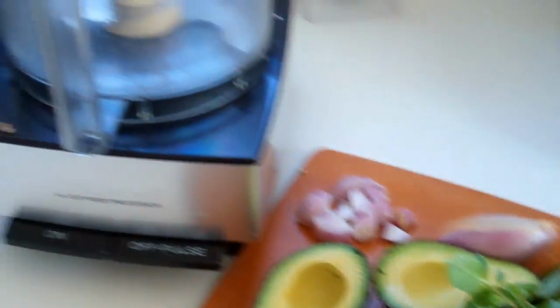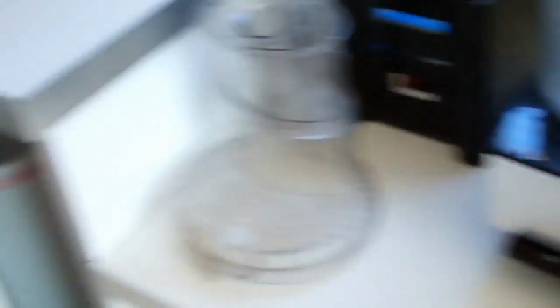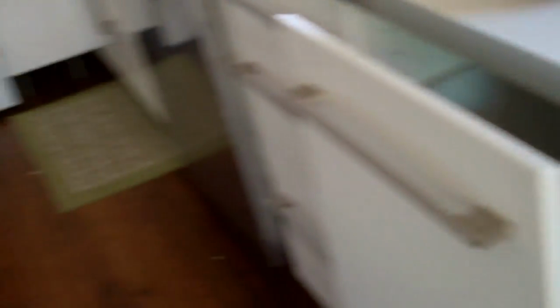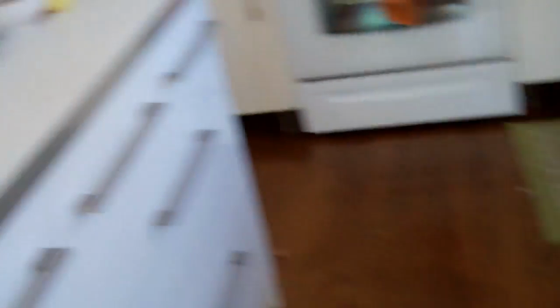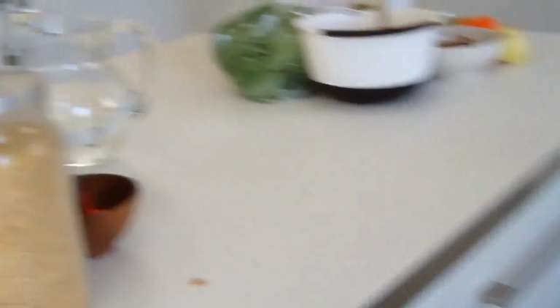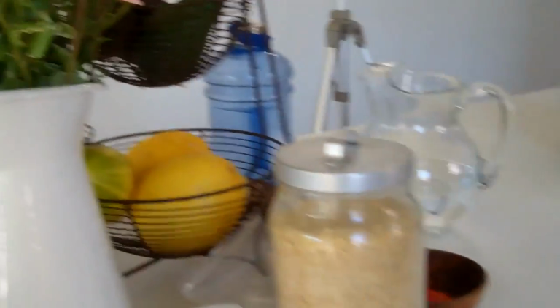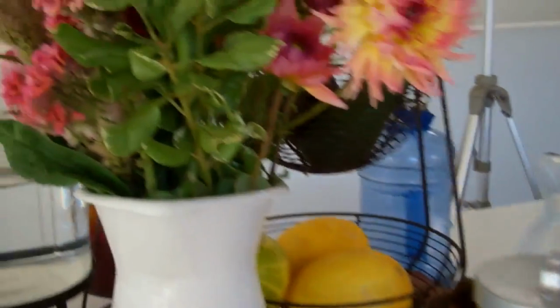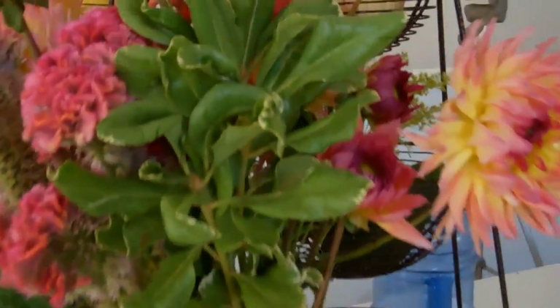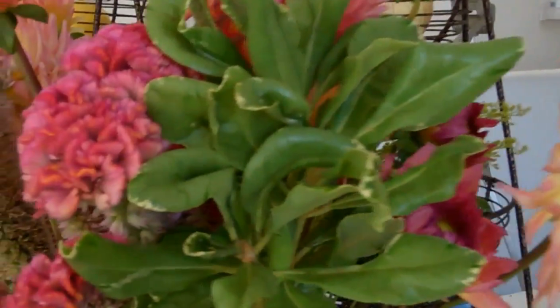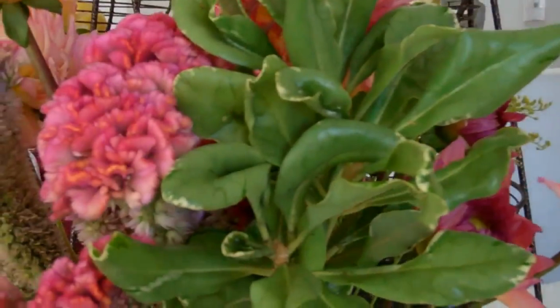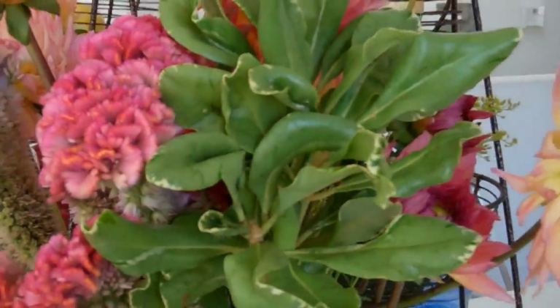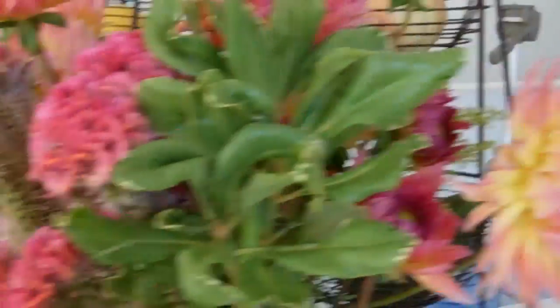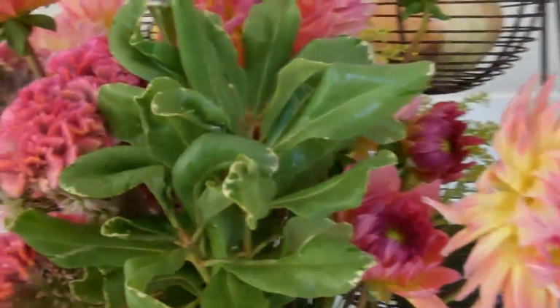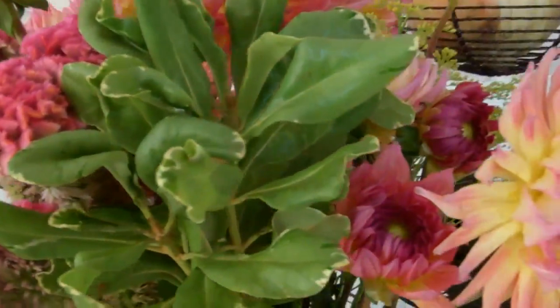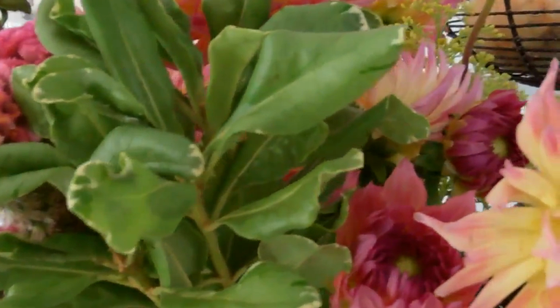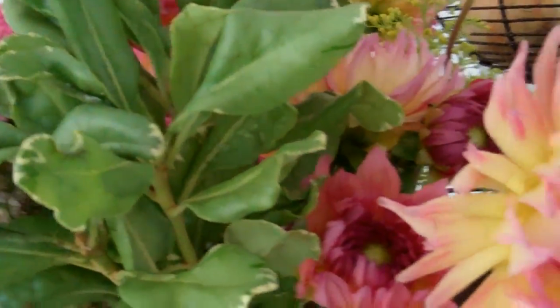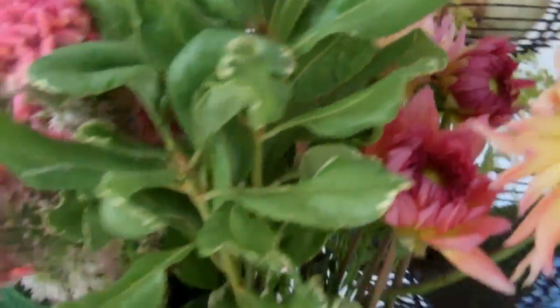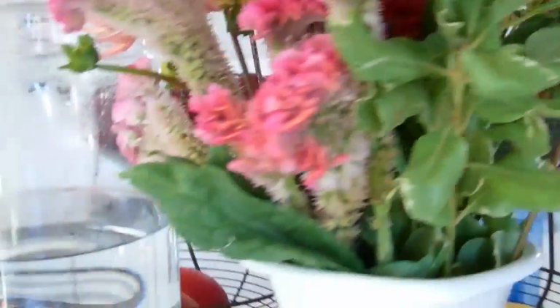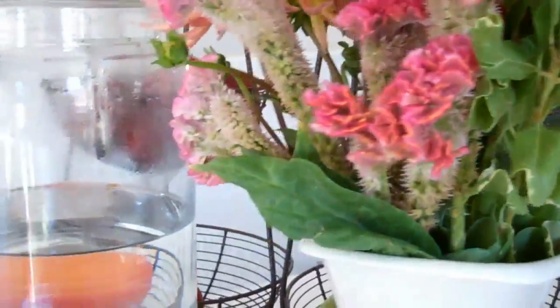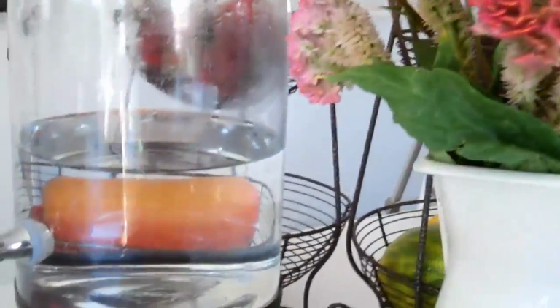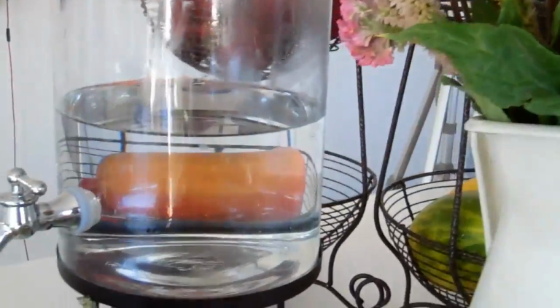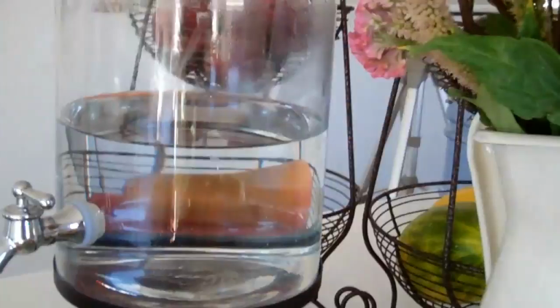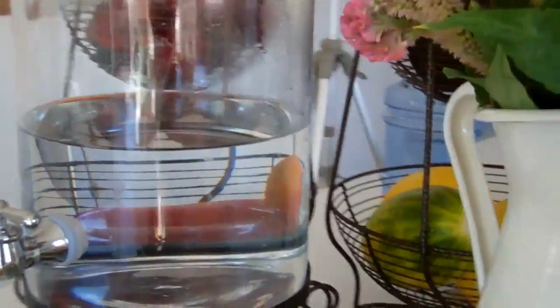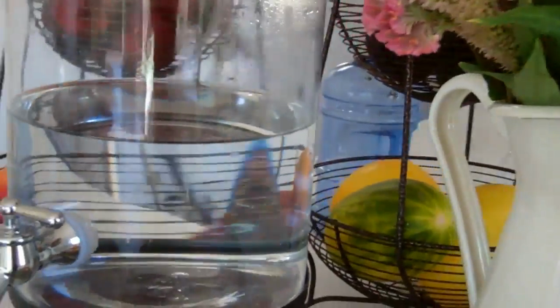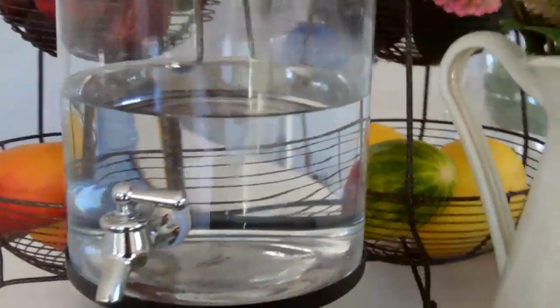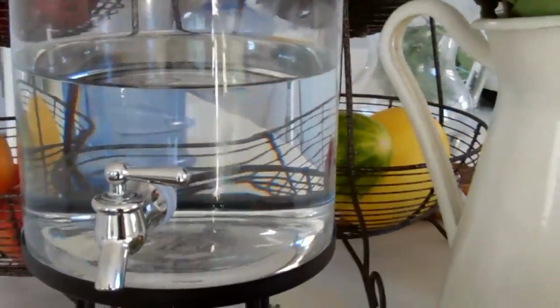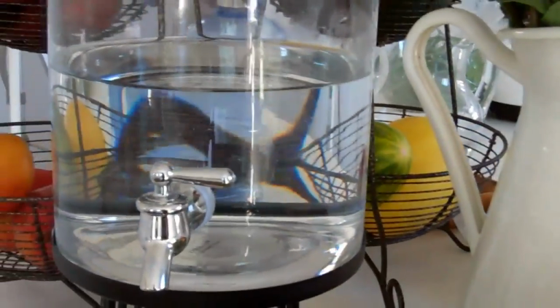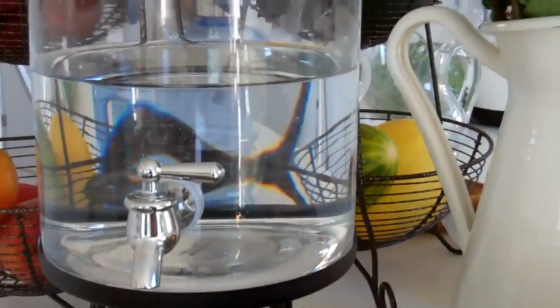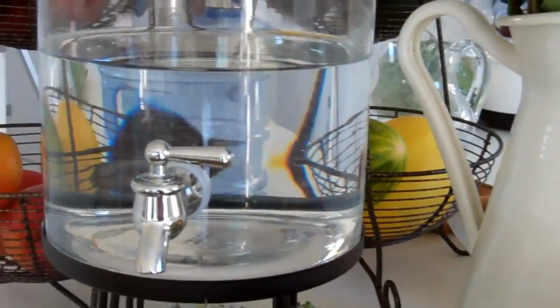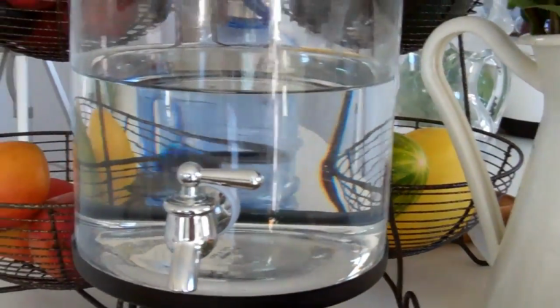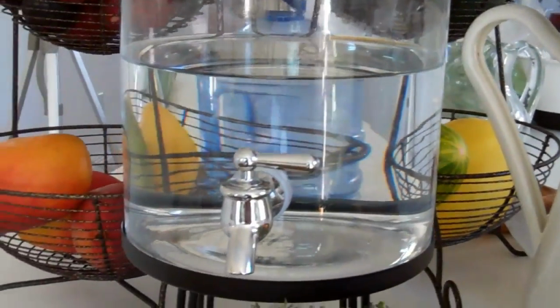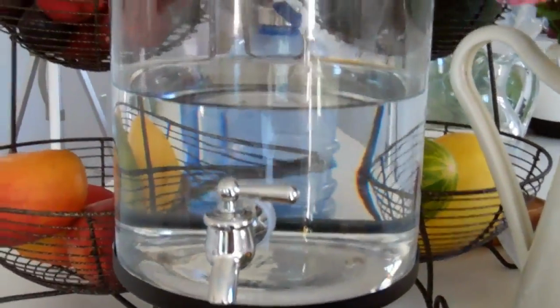Here are the flowers I got today. They're so pretty — celosia and dahlias. And there's my water container. It's nice to keep water out, everybody. A reminder to keep yourself hydrated.